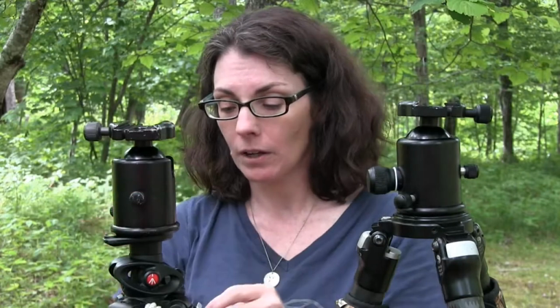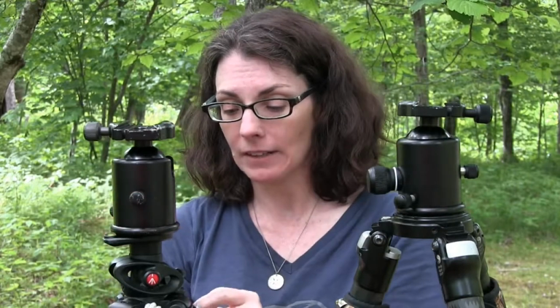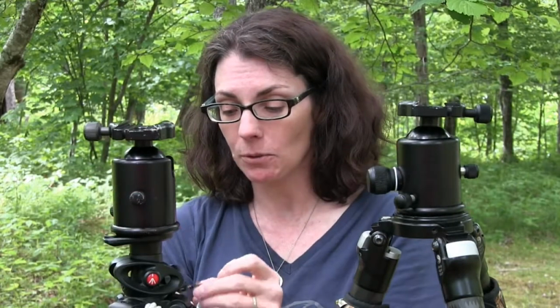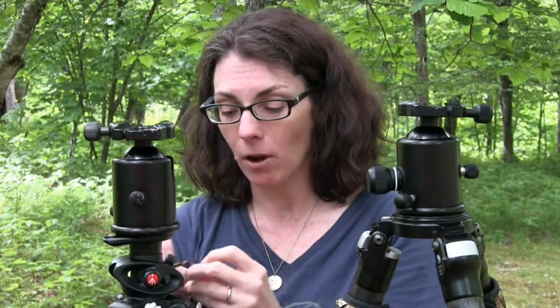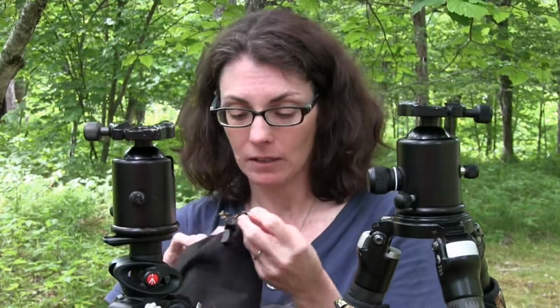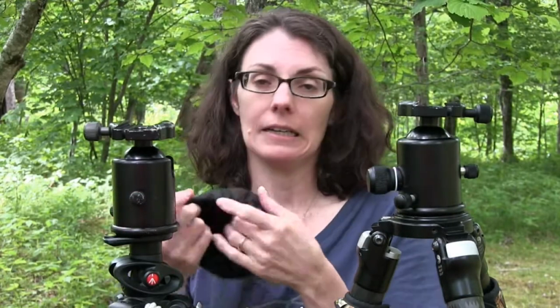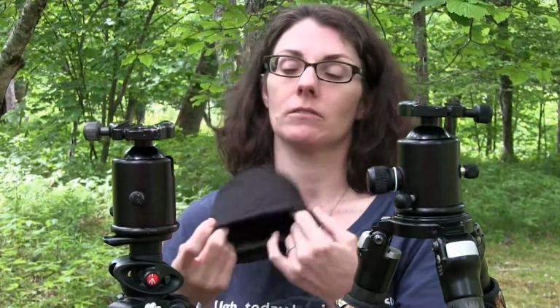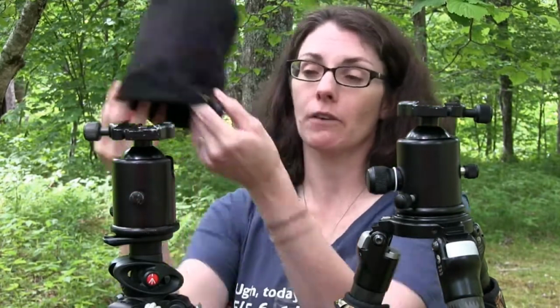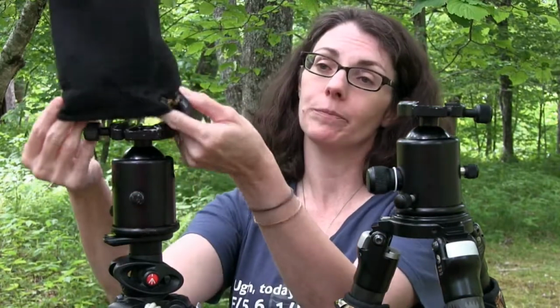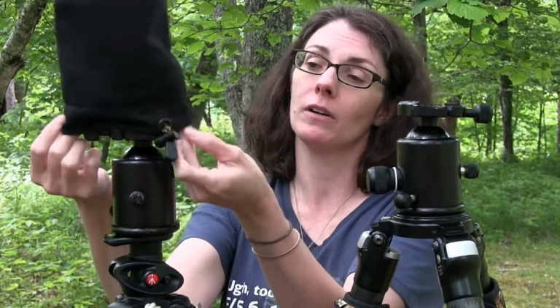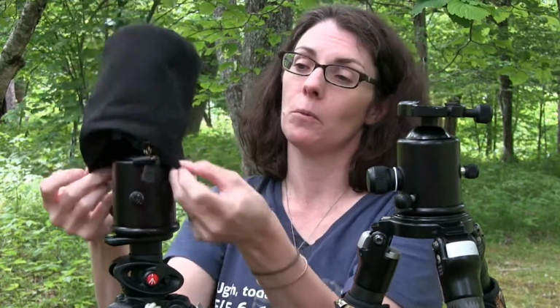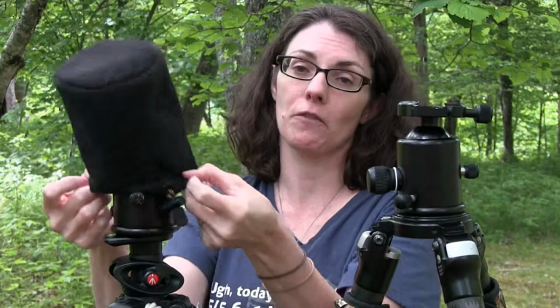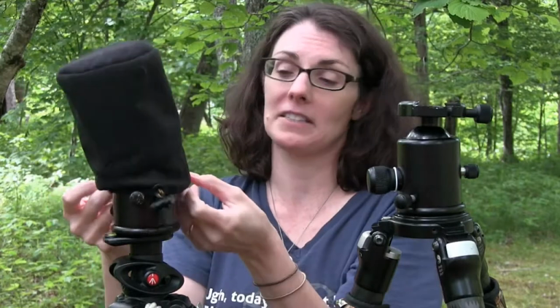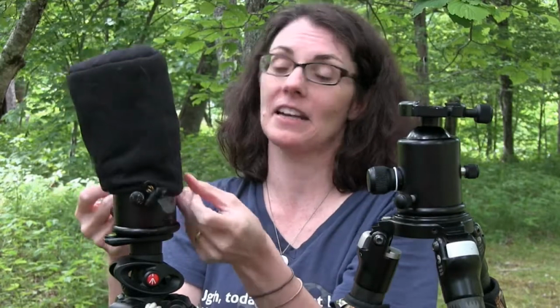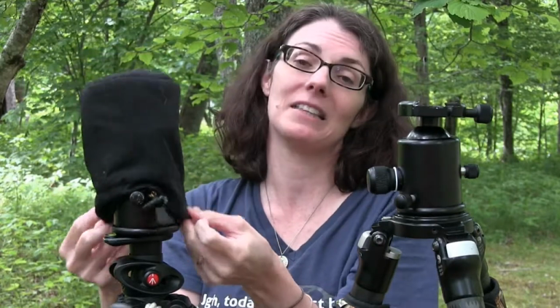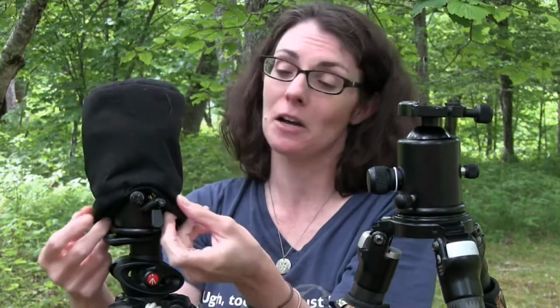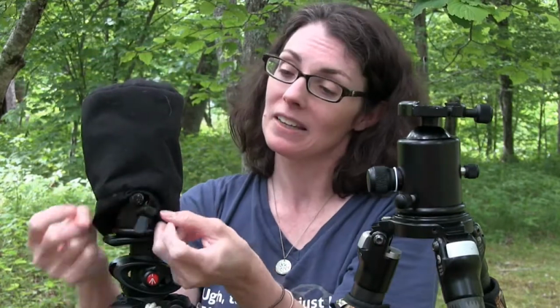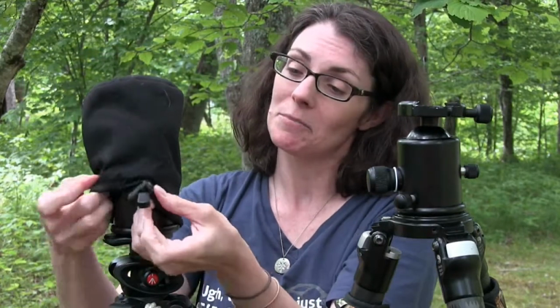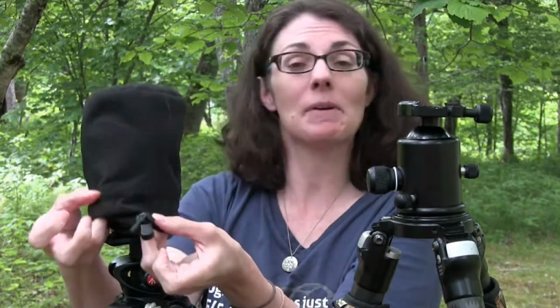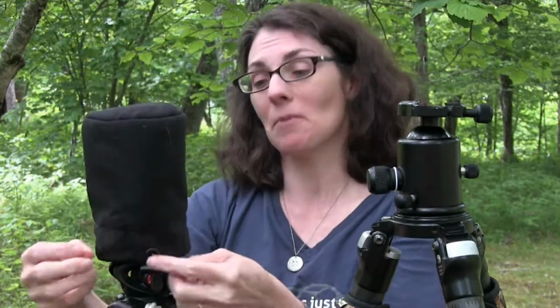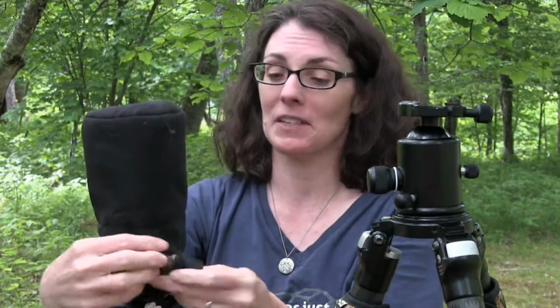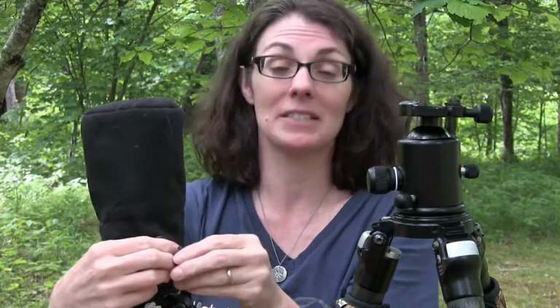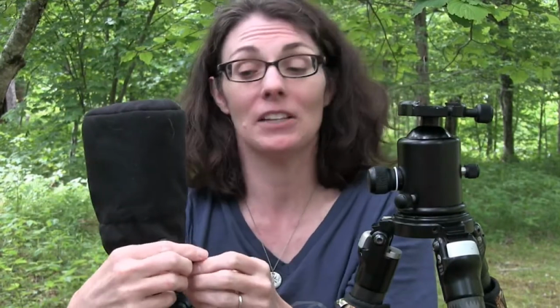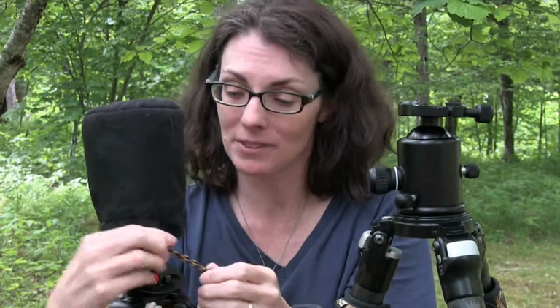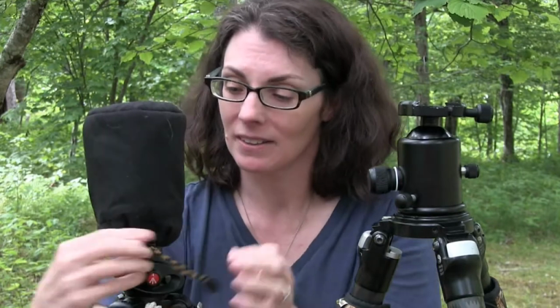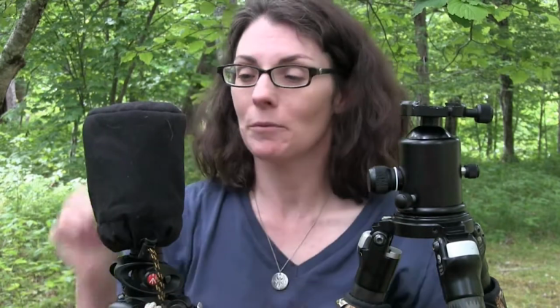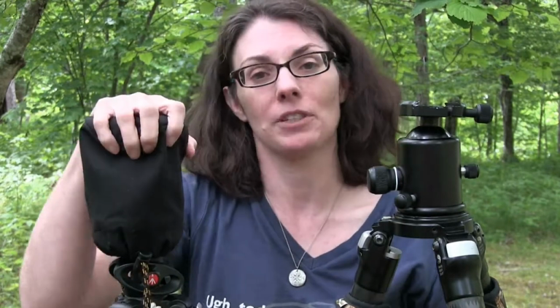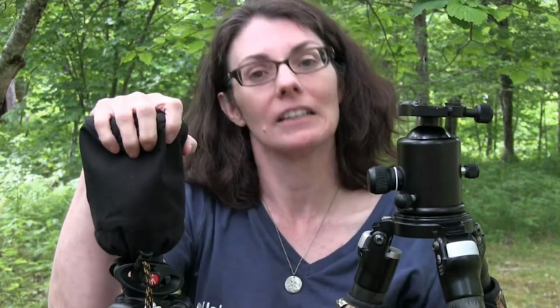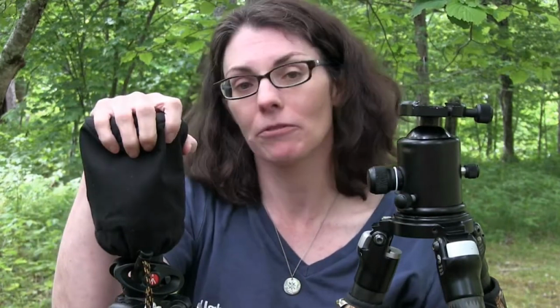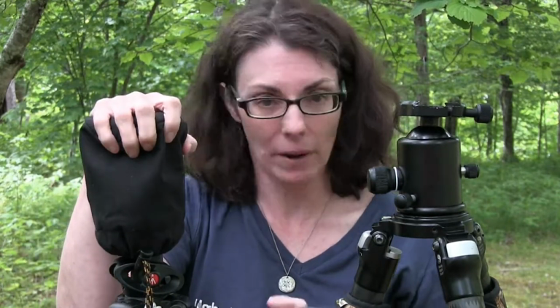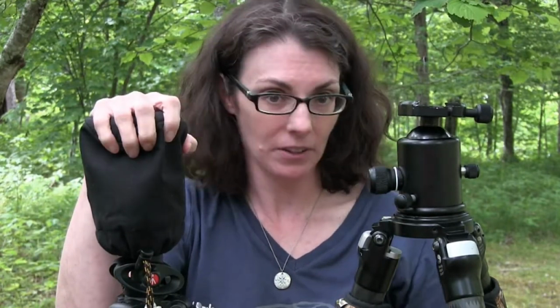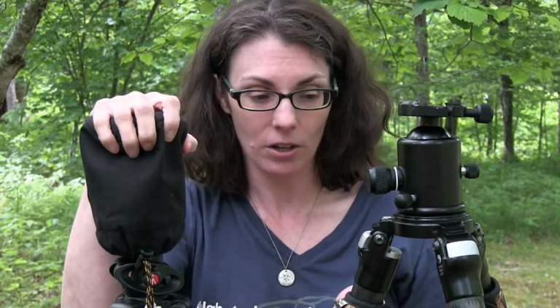One thing I do with my ball head is cover it with a cover because I tend to beat things up, so I keep it covered most of the time when it's not in use to protect it from wear and tear.